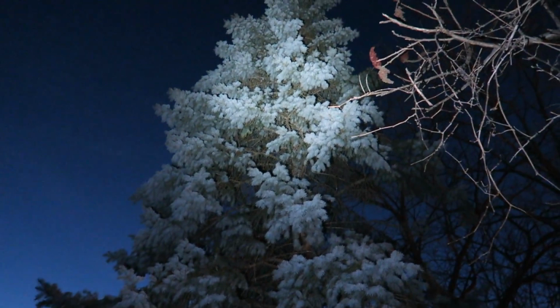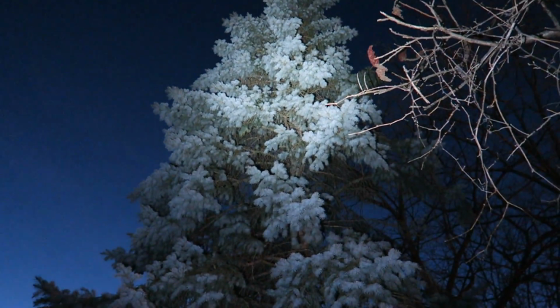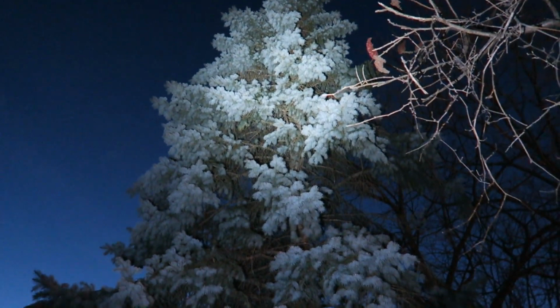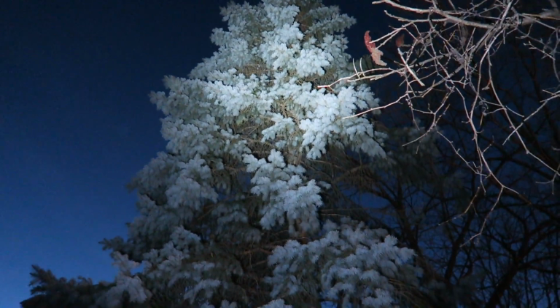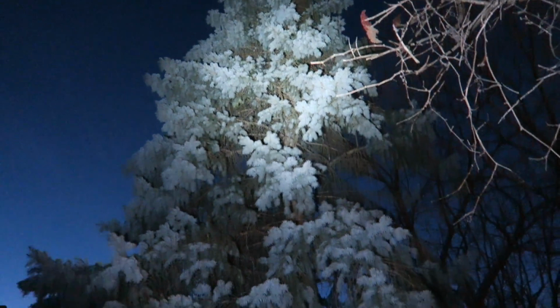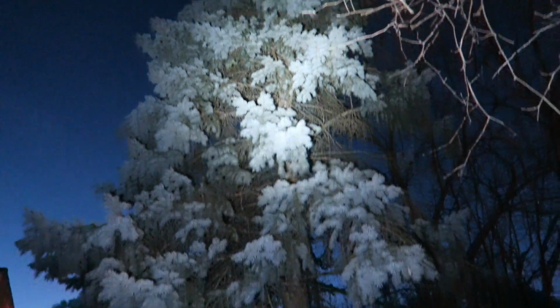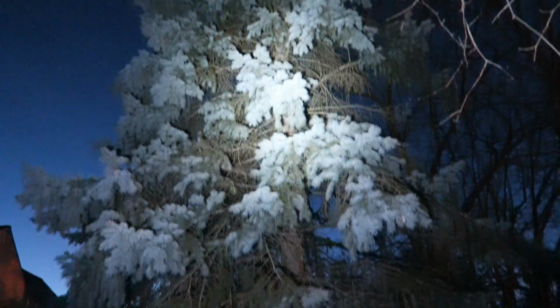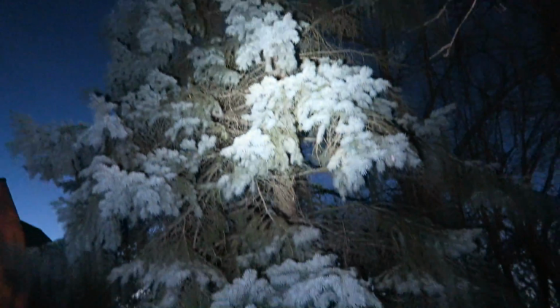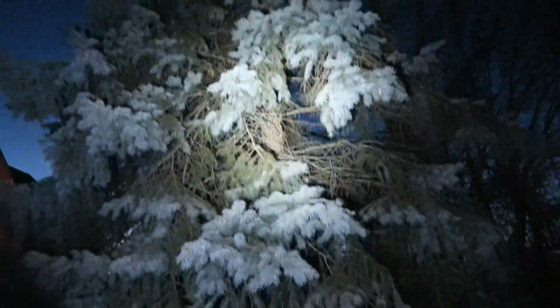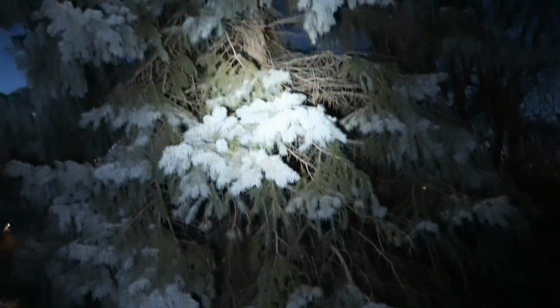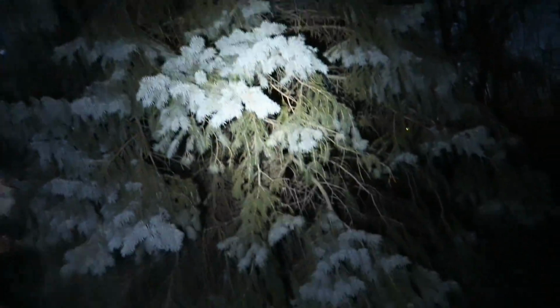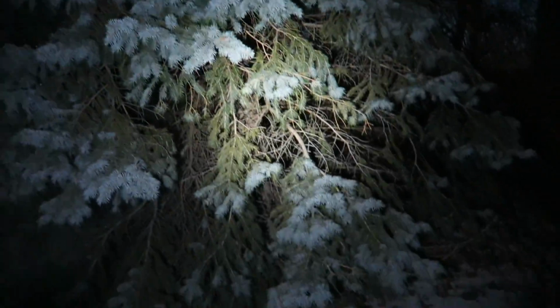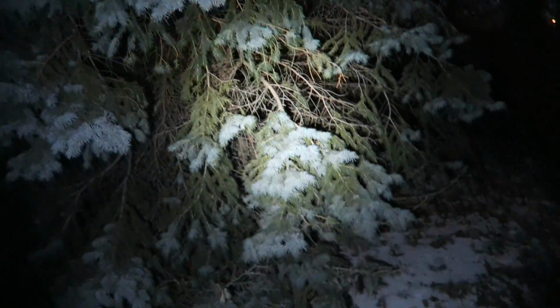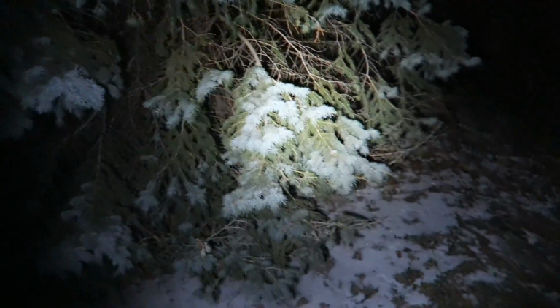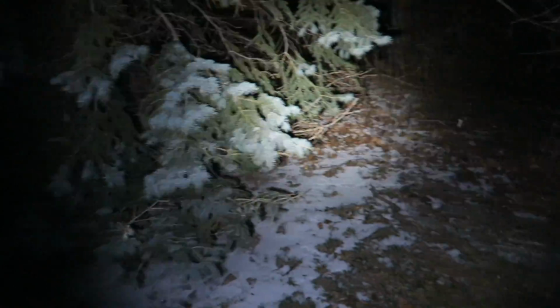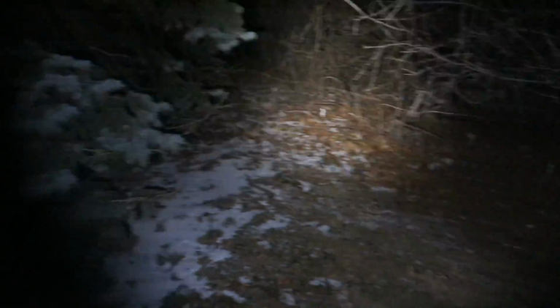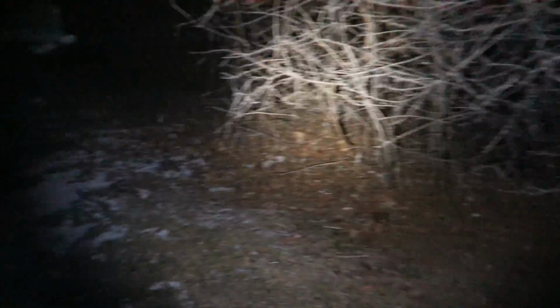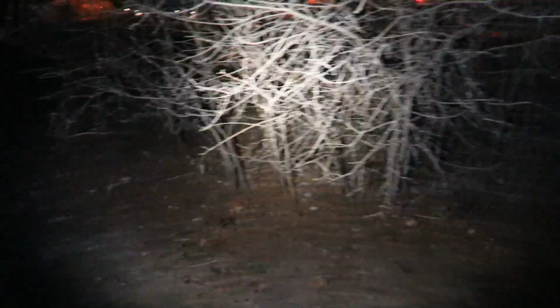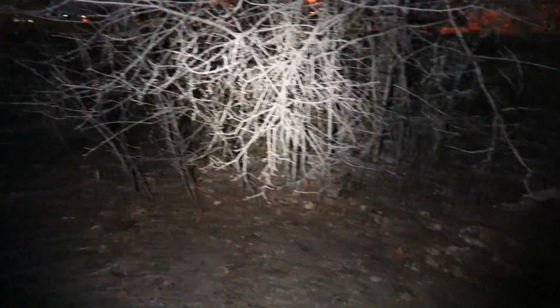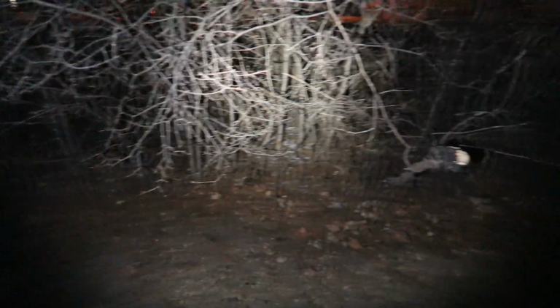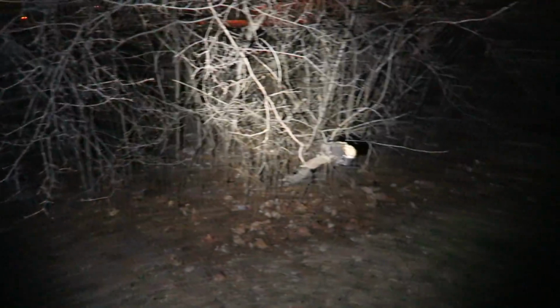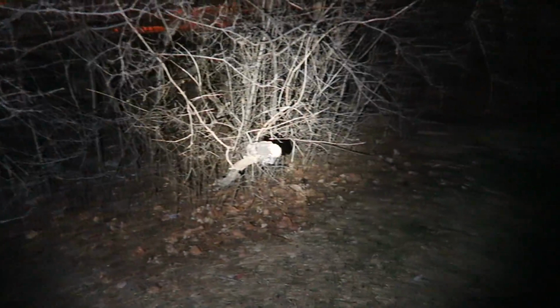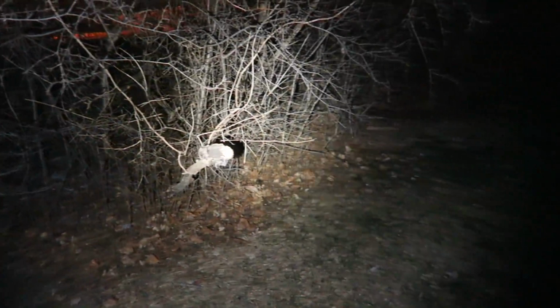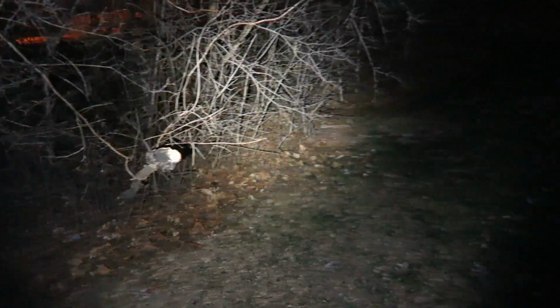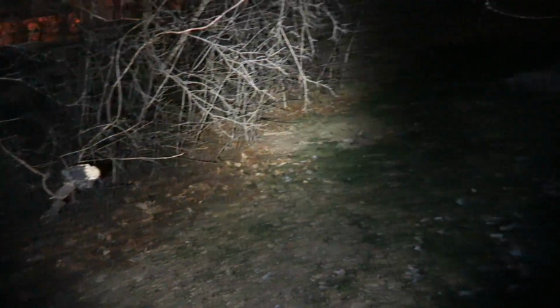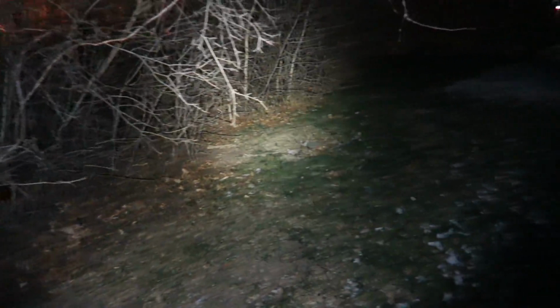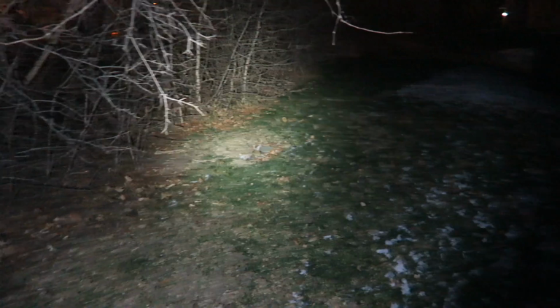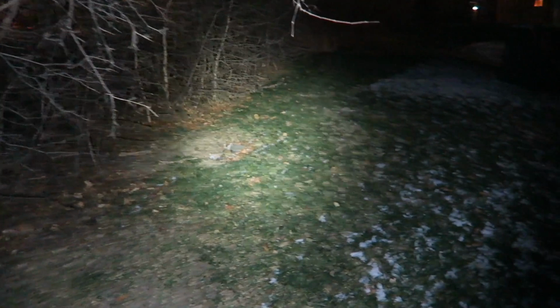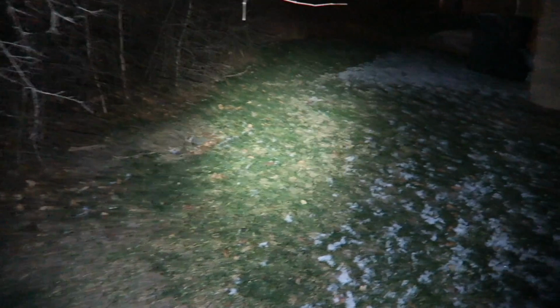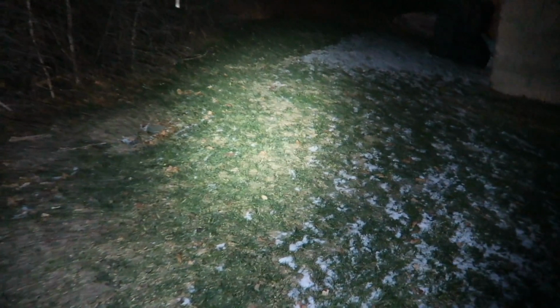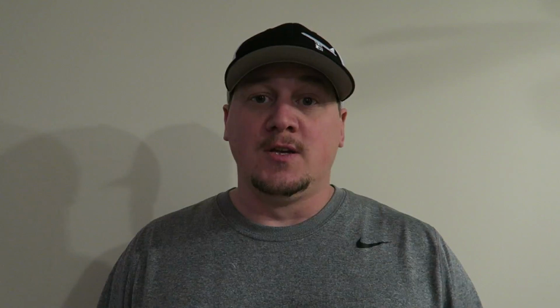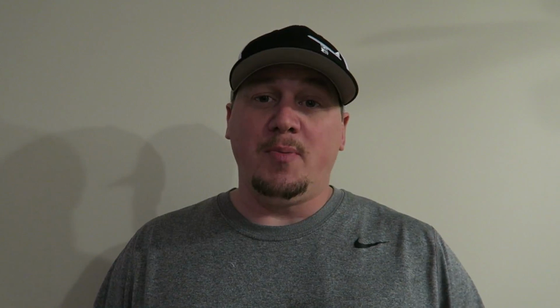It can shine all the way up into that tree — very, very nice for a light of this size.